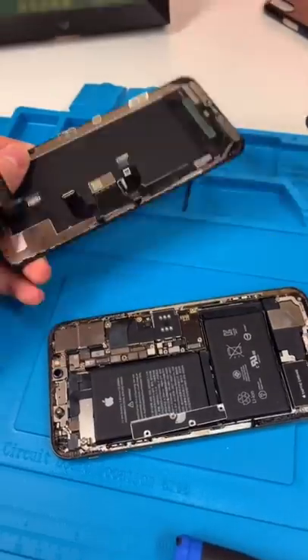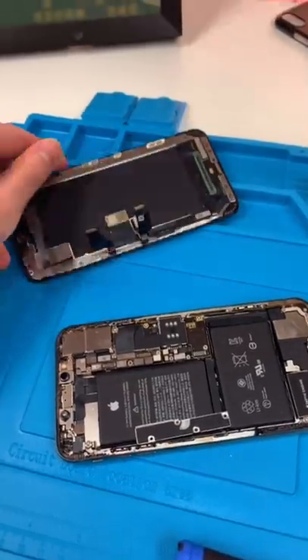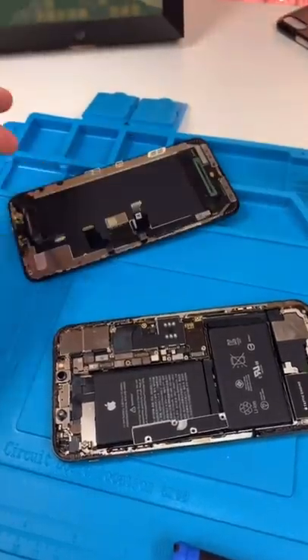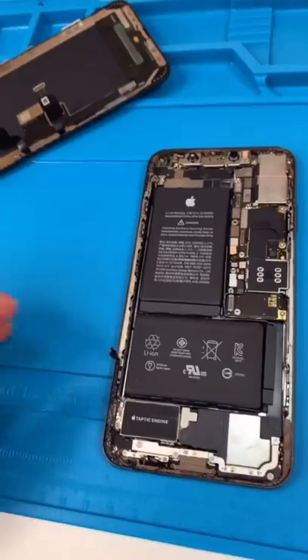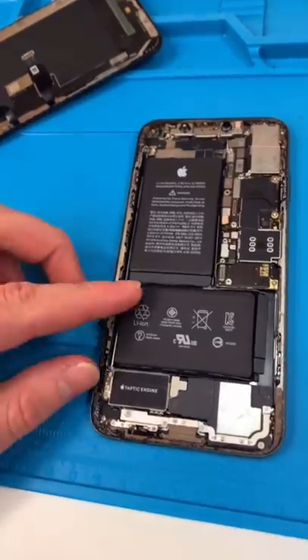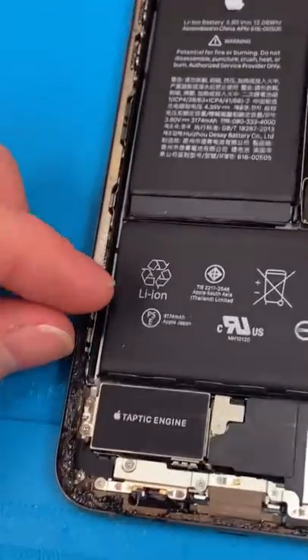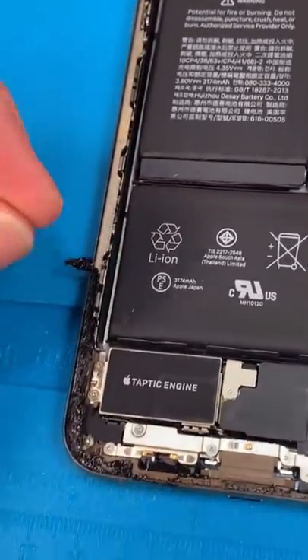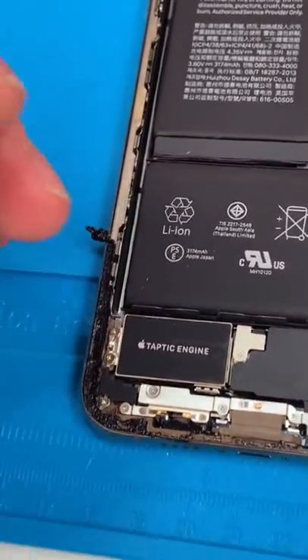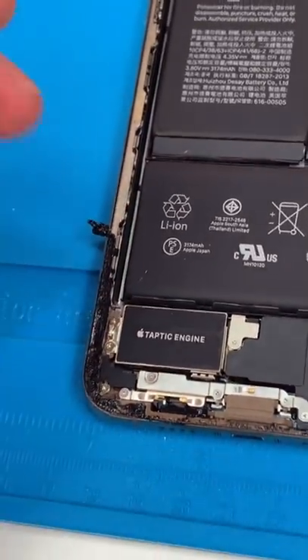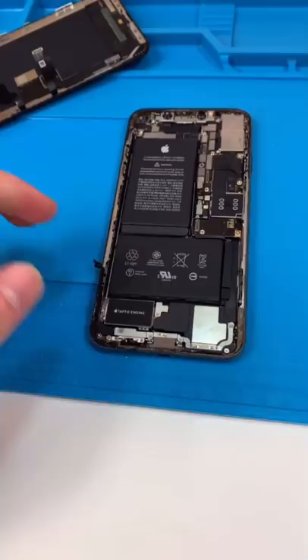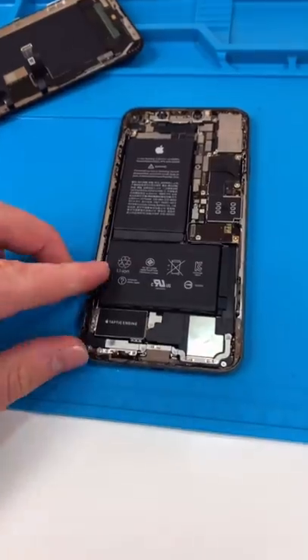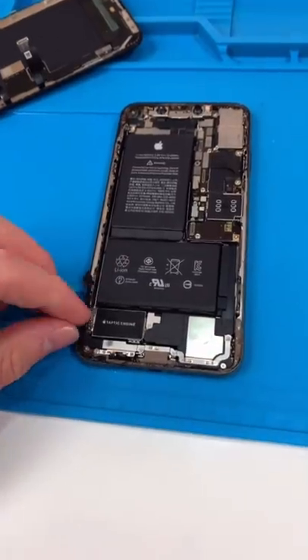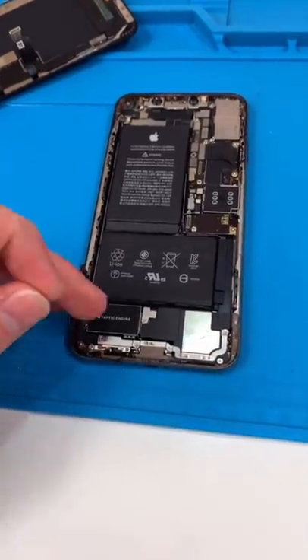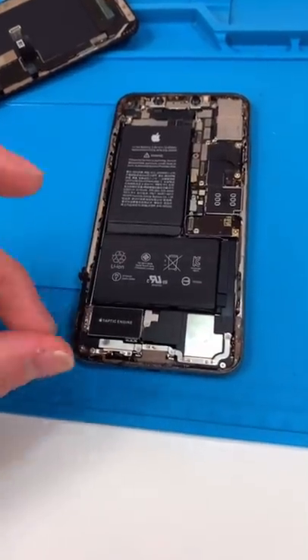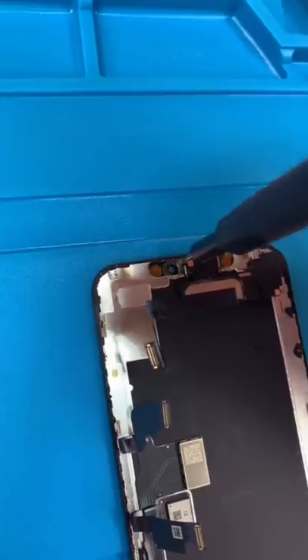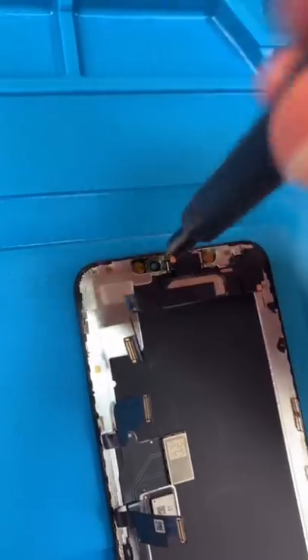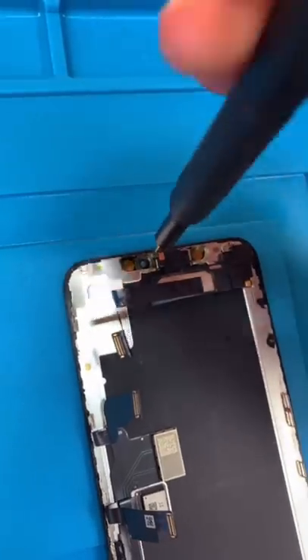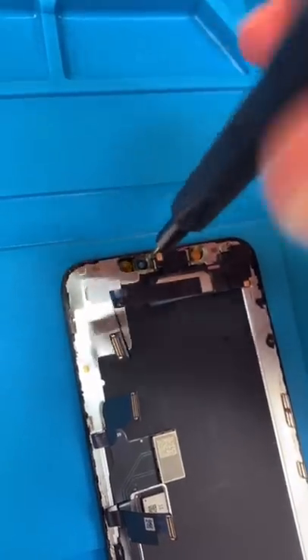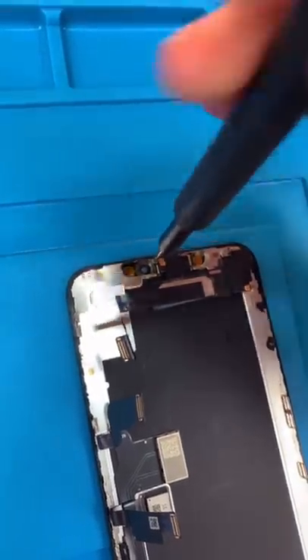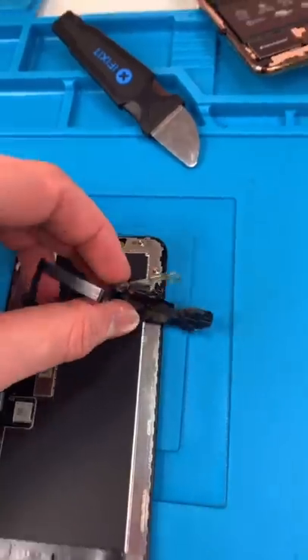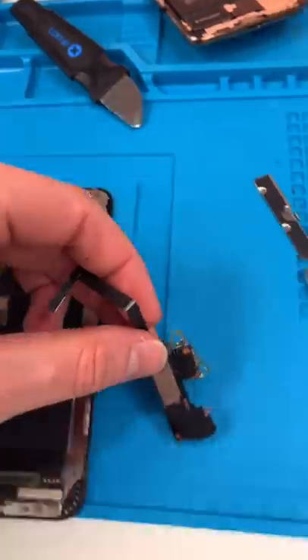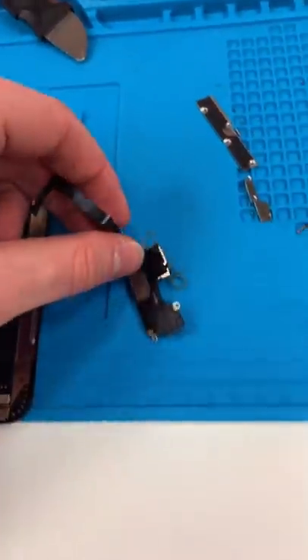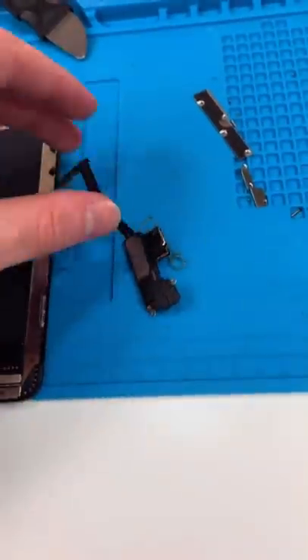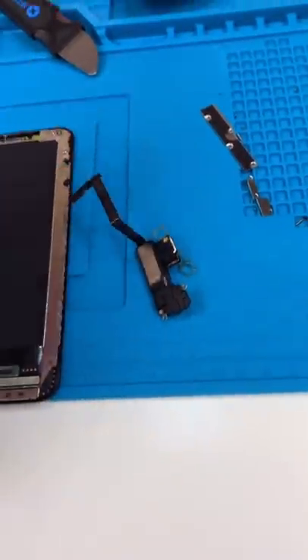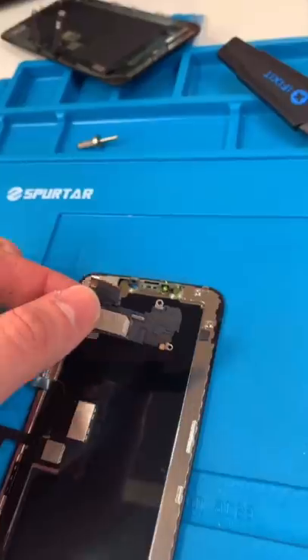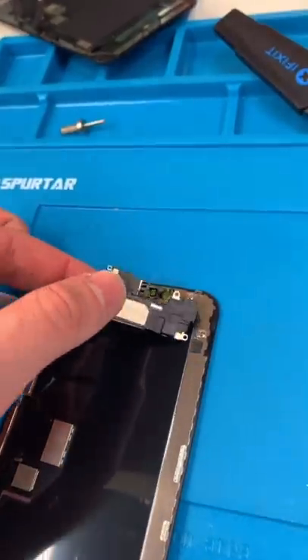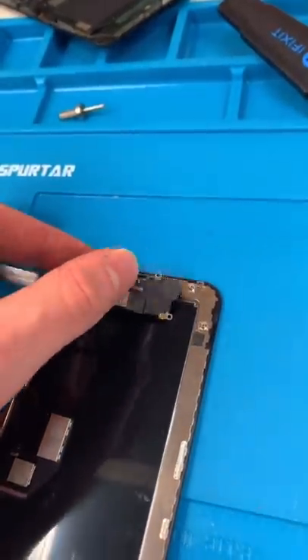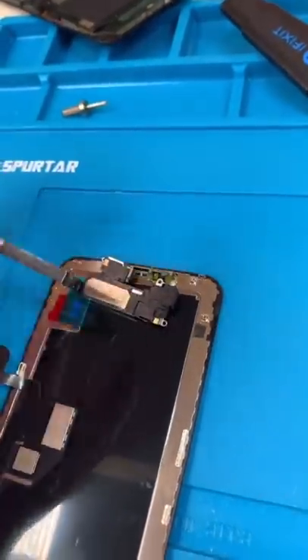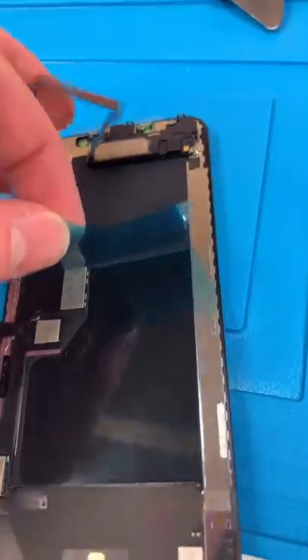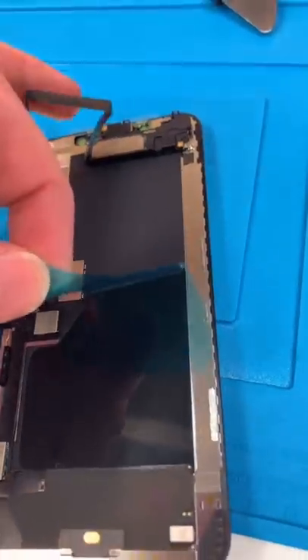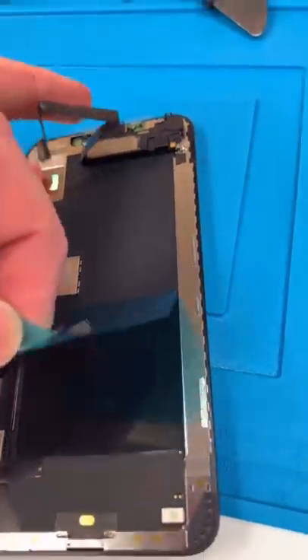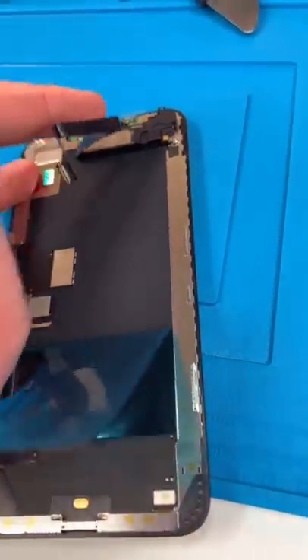Remove the screen. I don't know what happened to the seal — it looks like water damage. Unscrew. Remove the front earpiece speaker. Reinstall it. Satisfying peel.